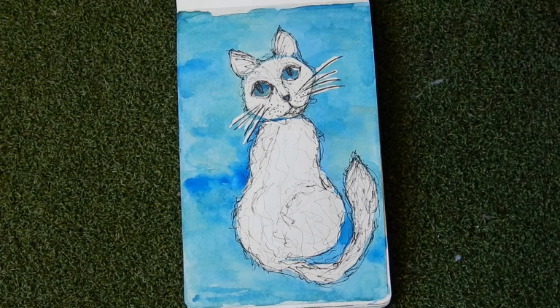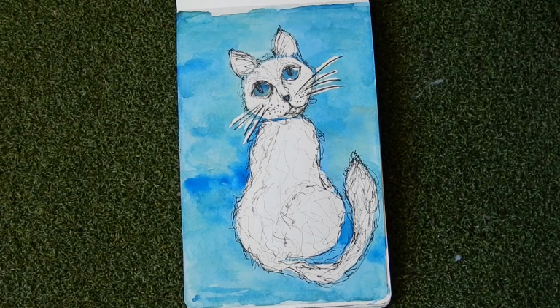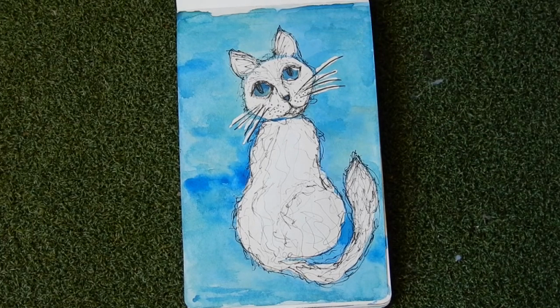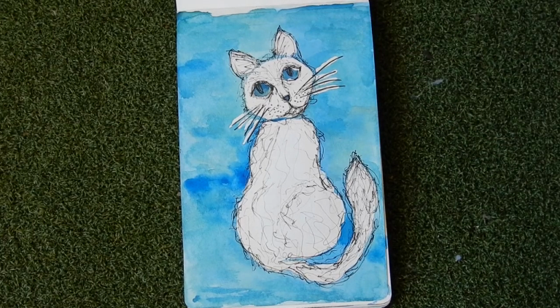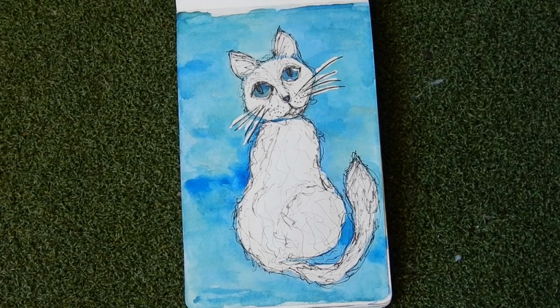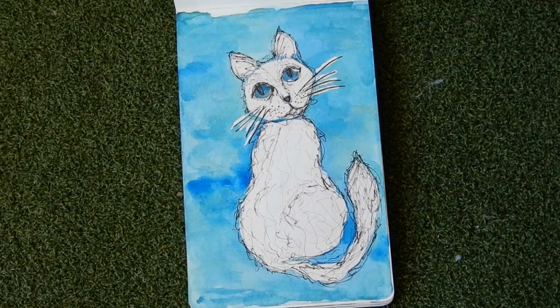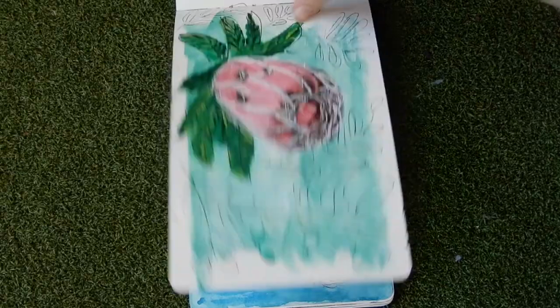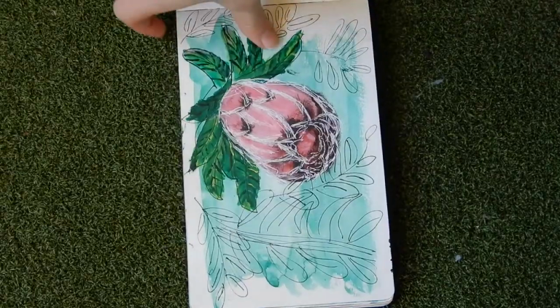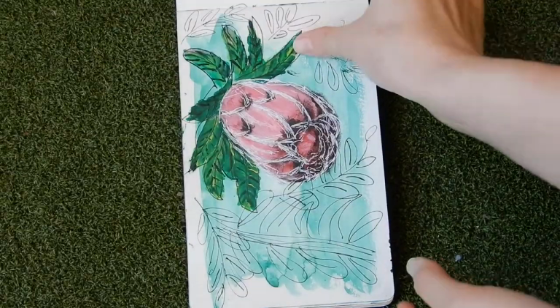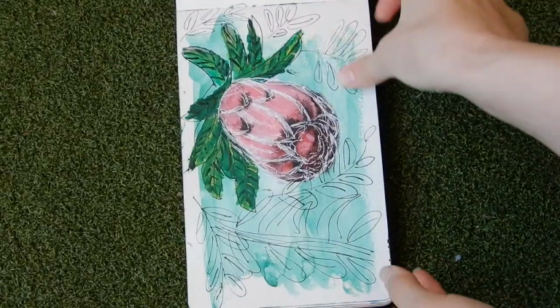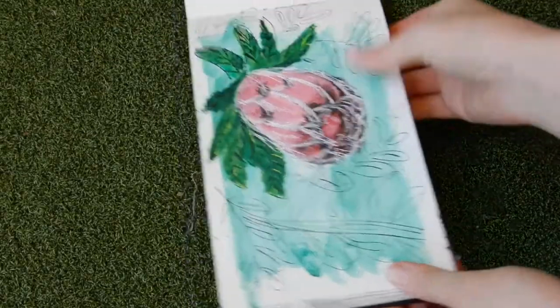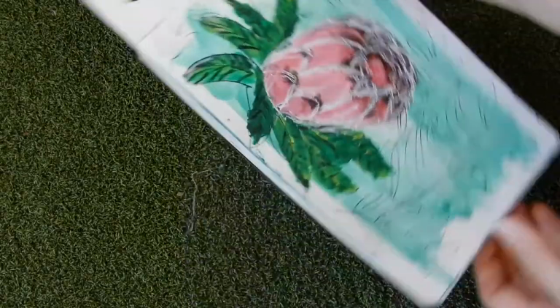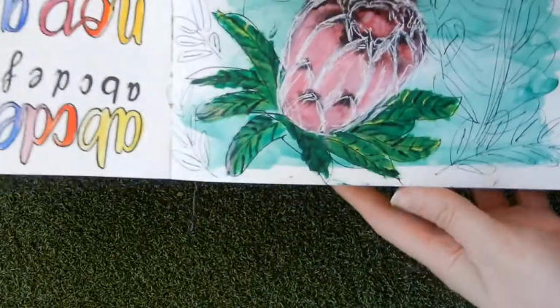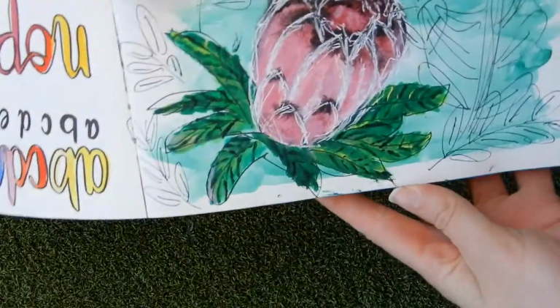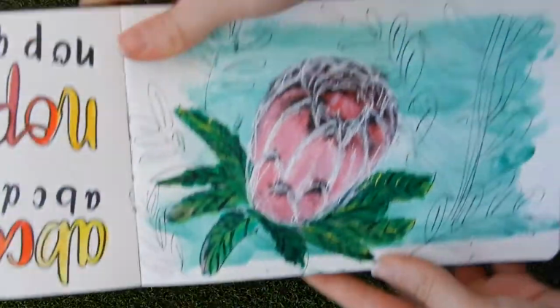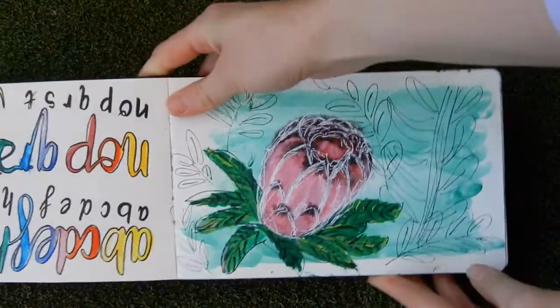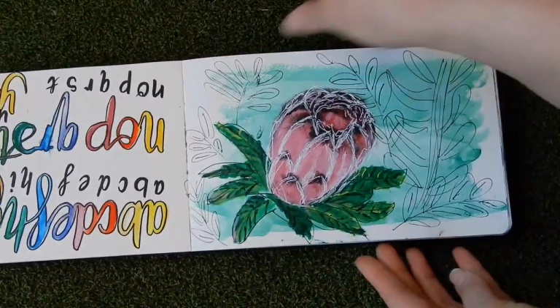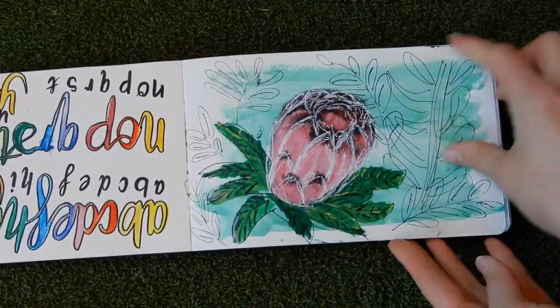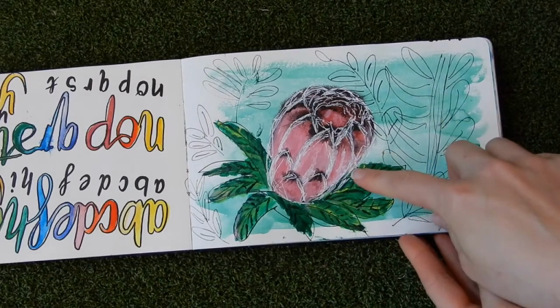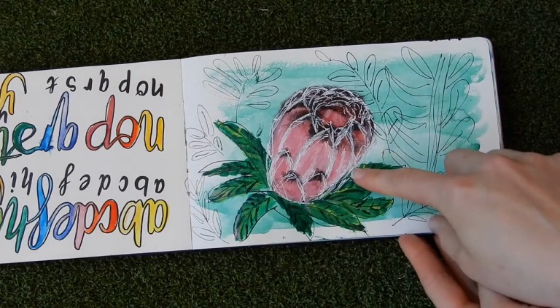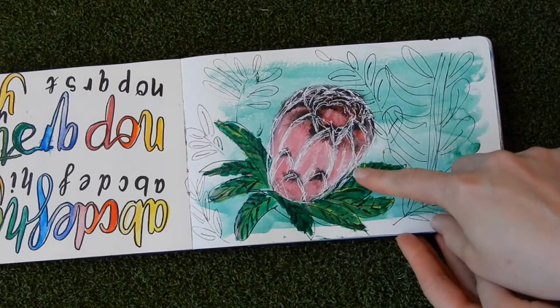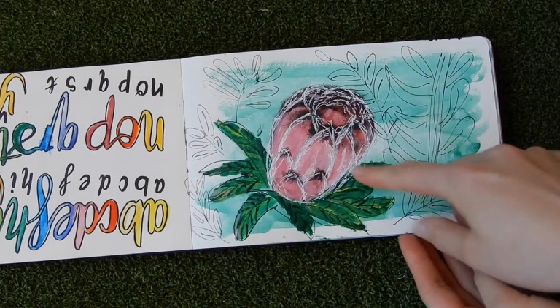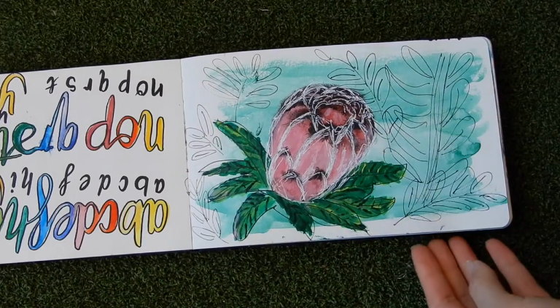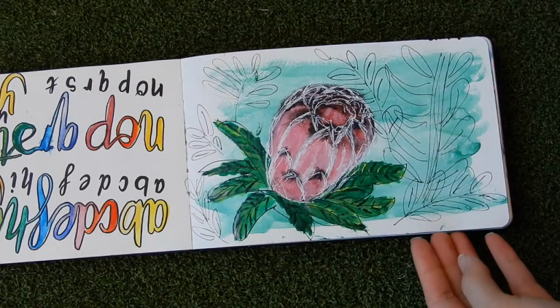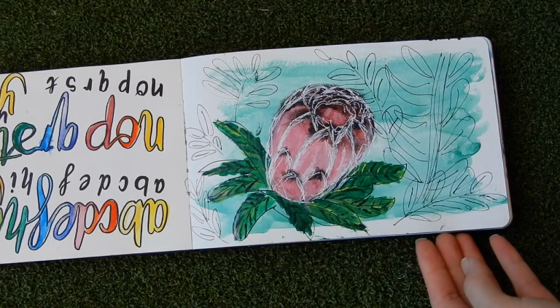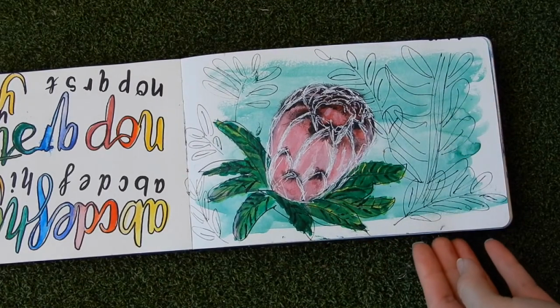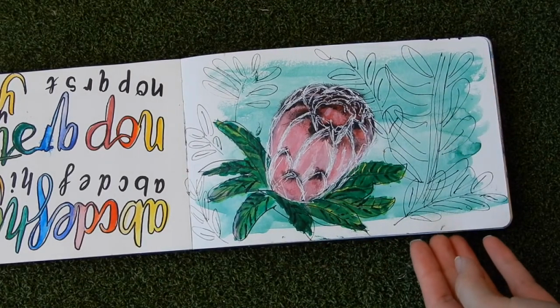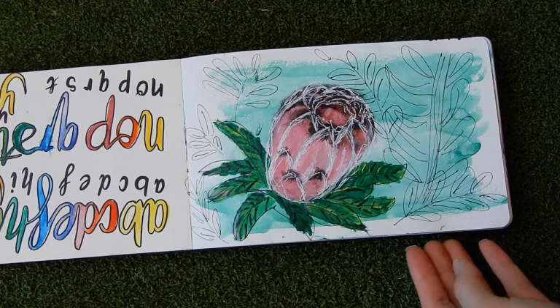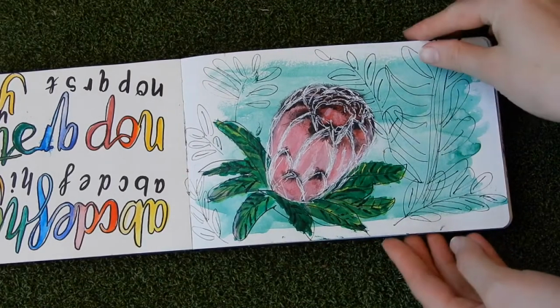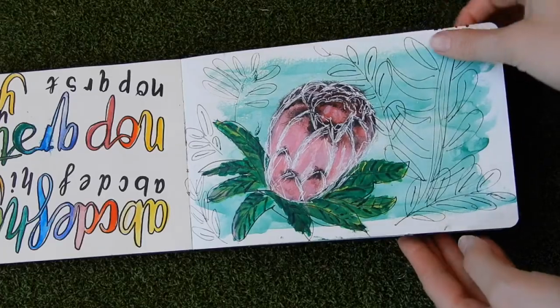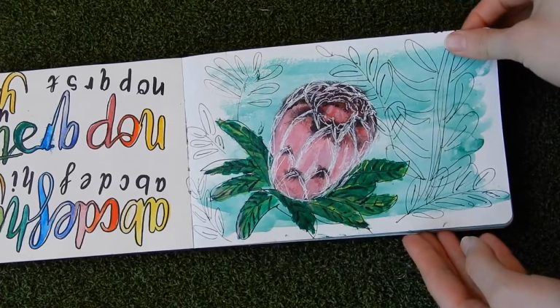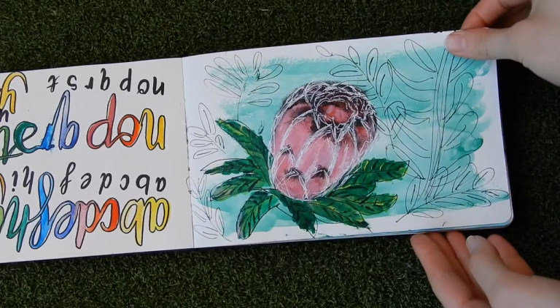This is a protea. I think I added a bit too much, but what are you gonna do — you can't take it back.